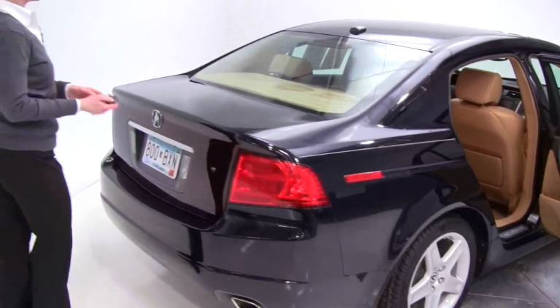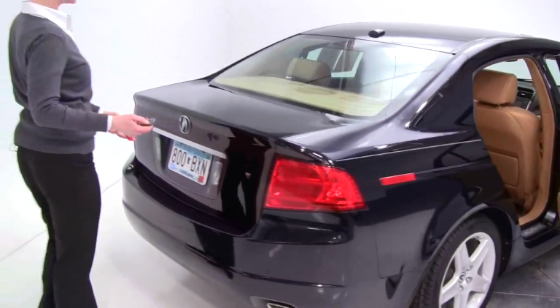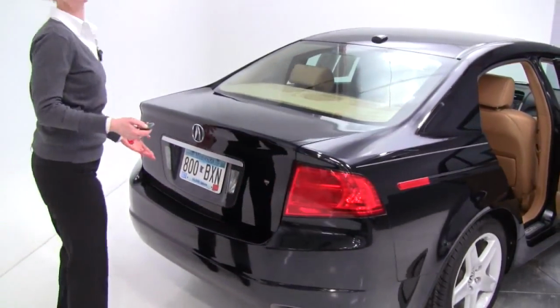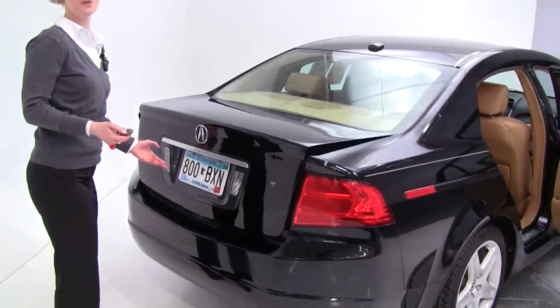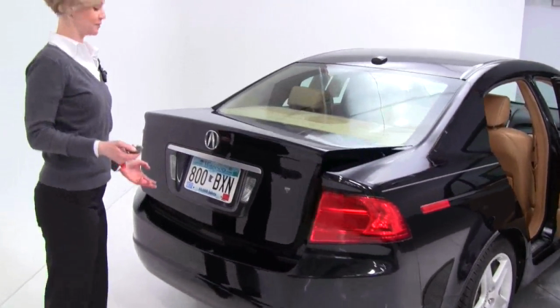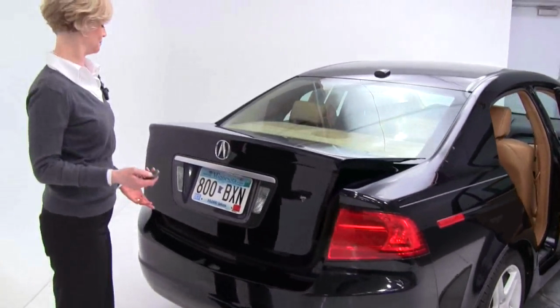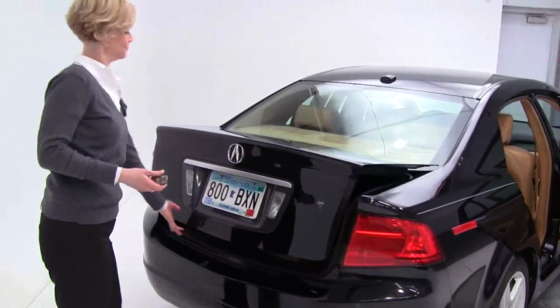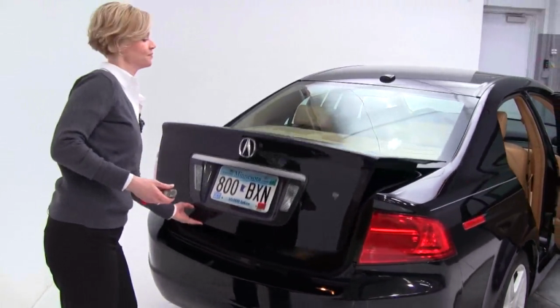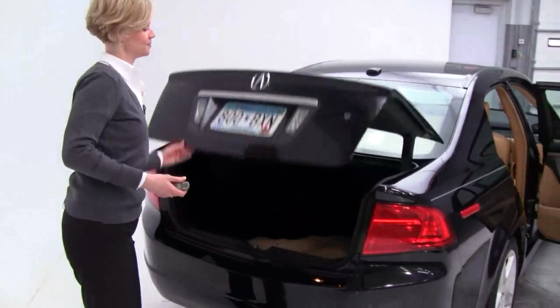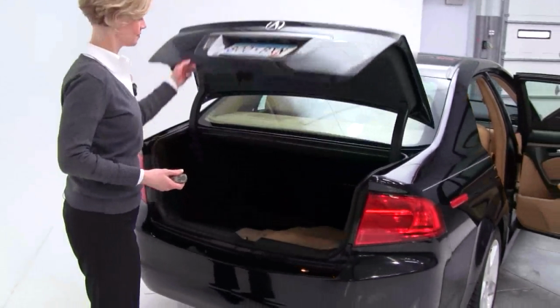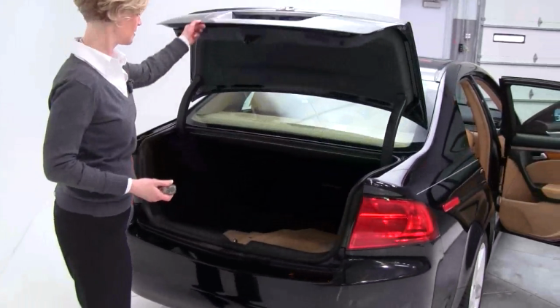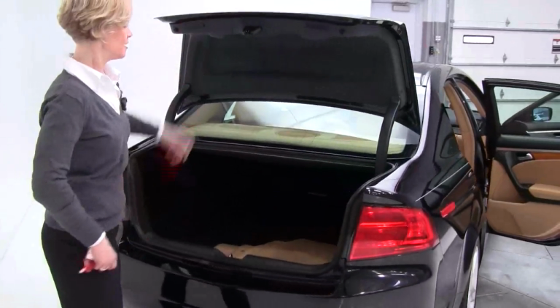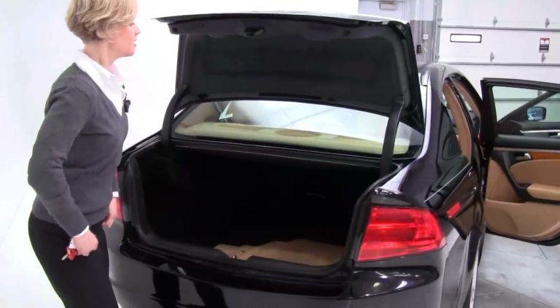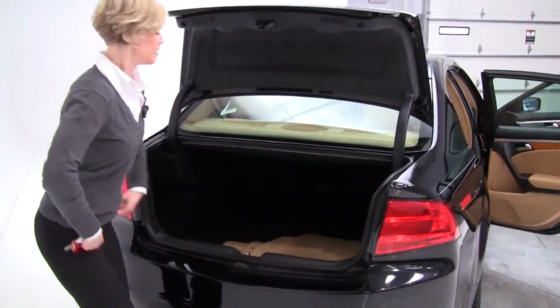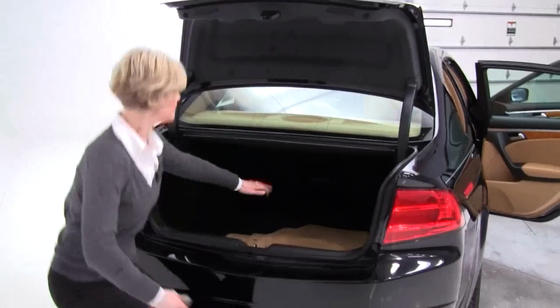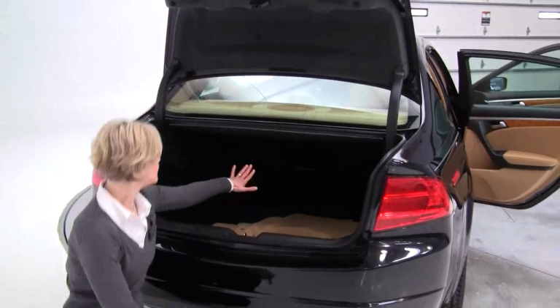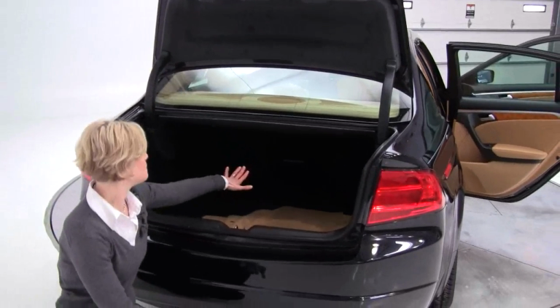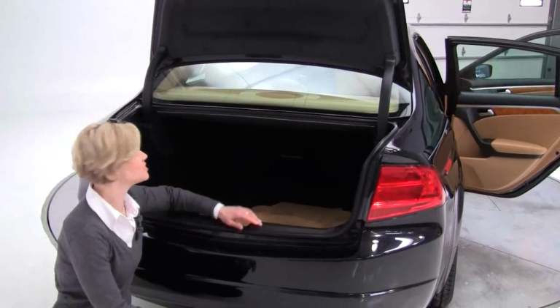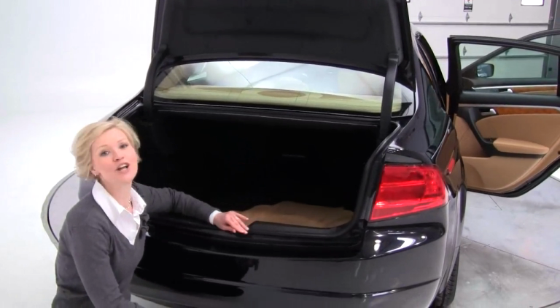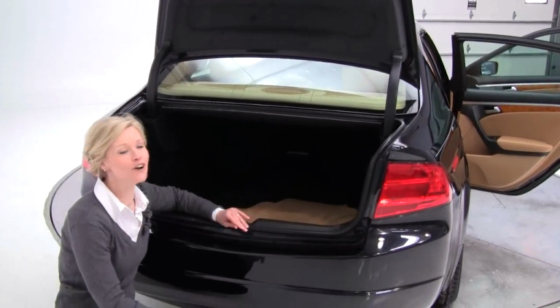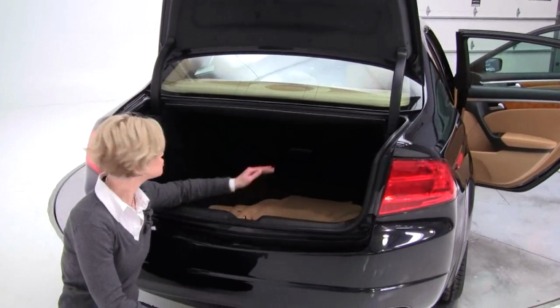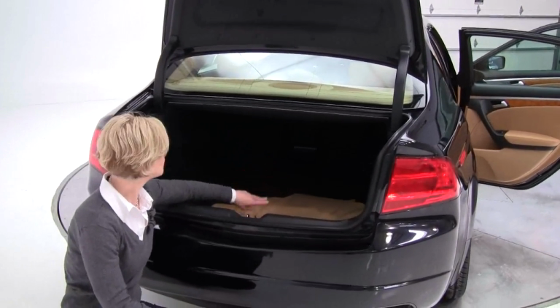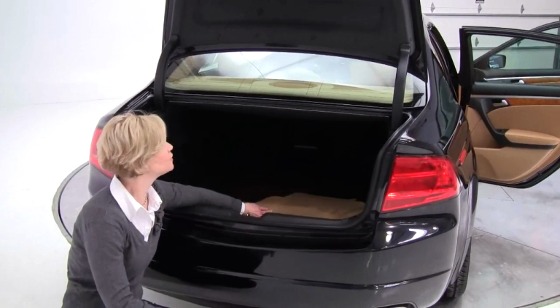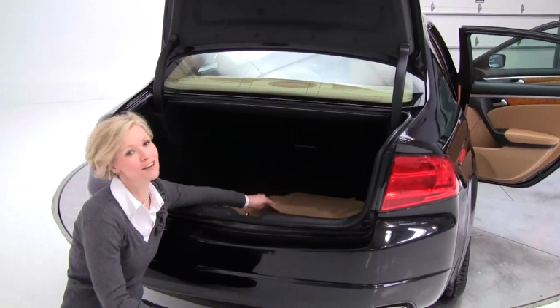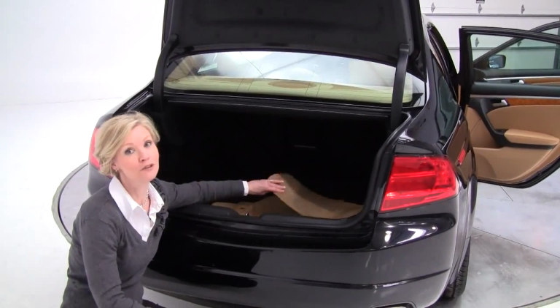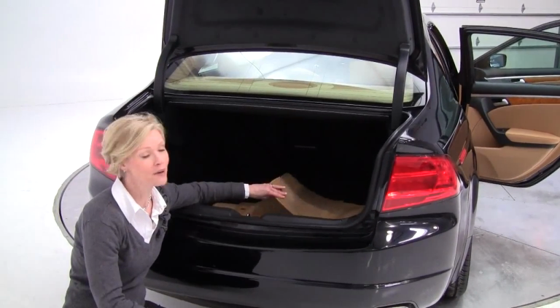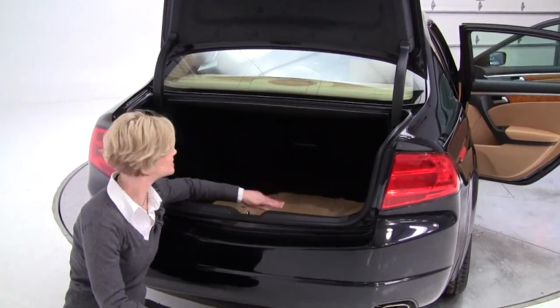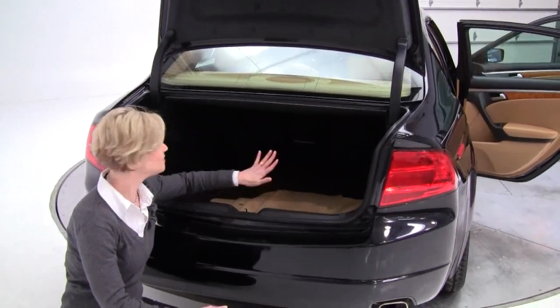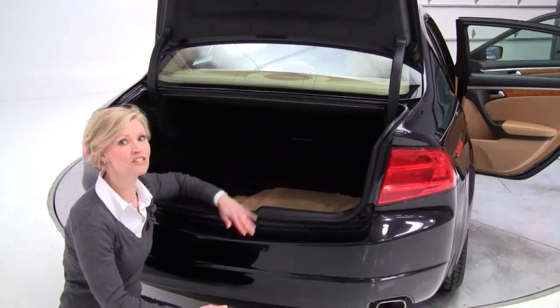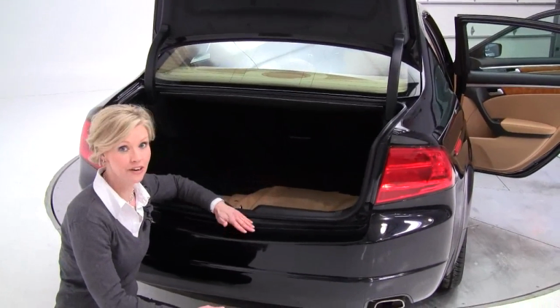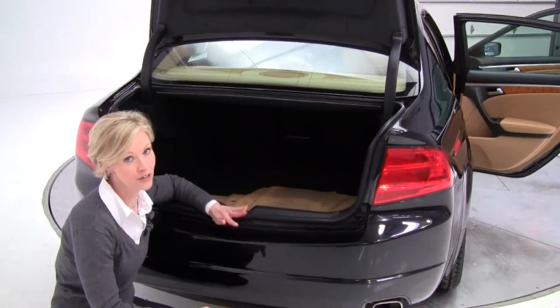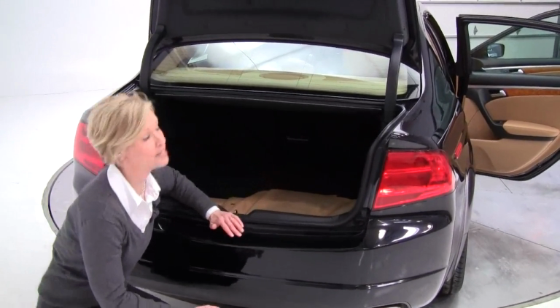Let's take a look at the trunk. Nice, spacious, large trunk. Full set of floor mats. Vehicle is very, very clean.